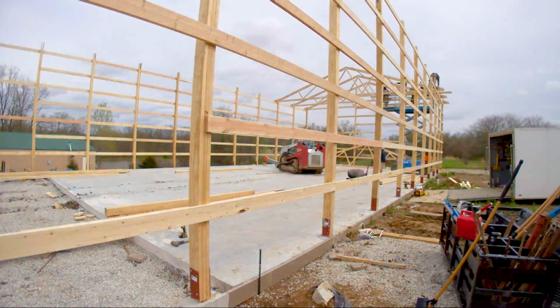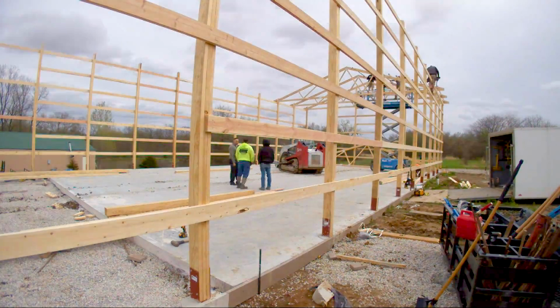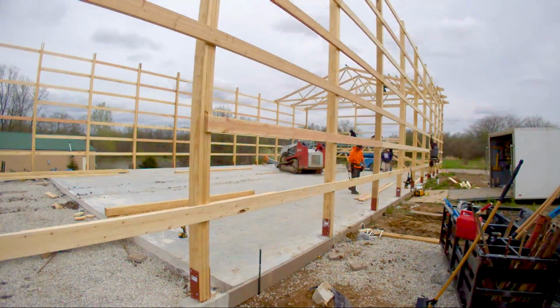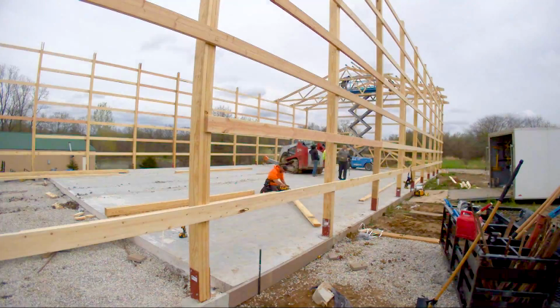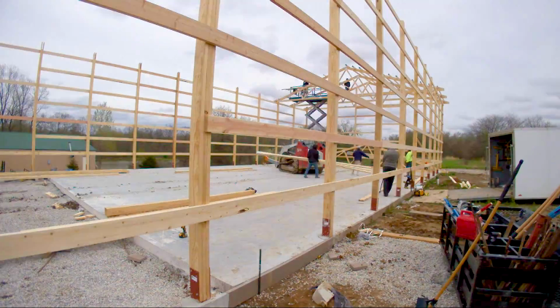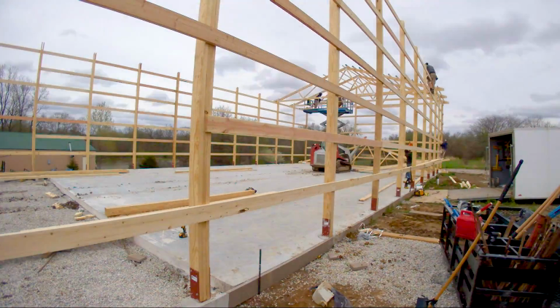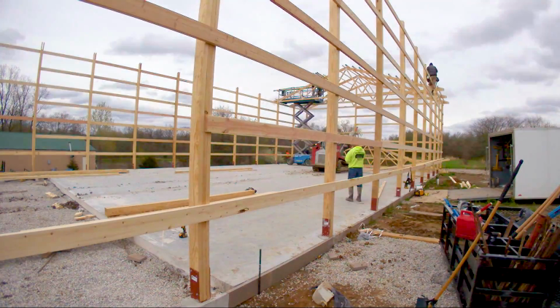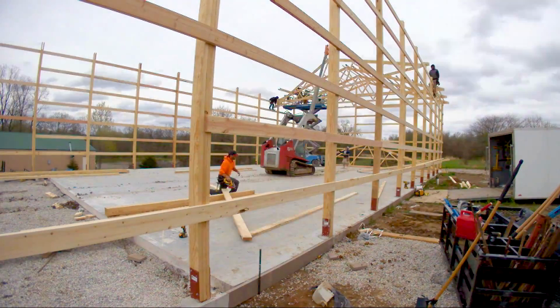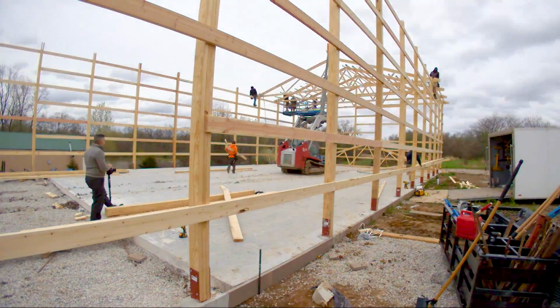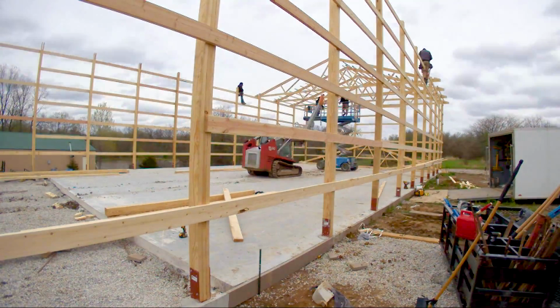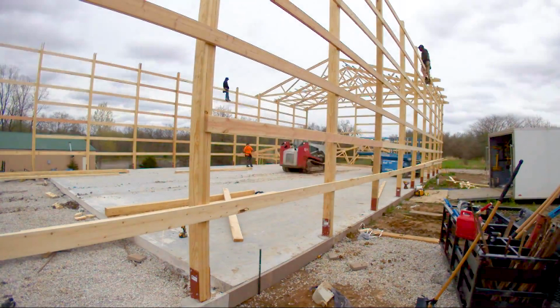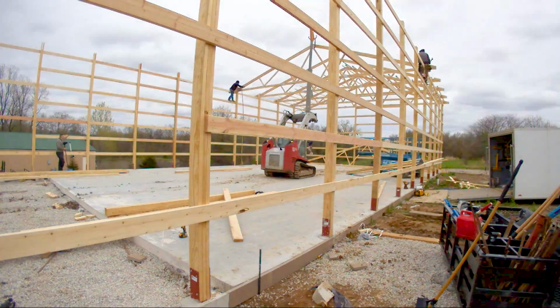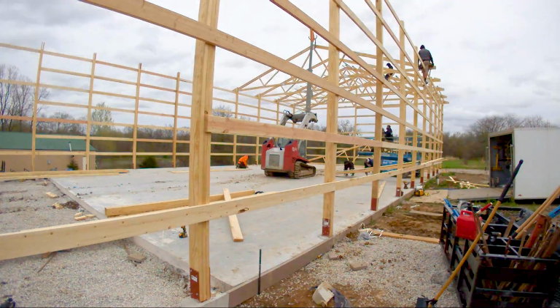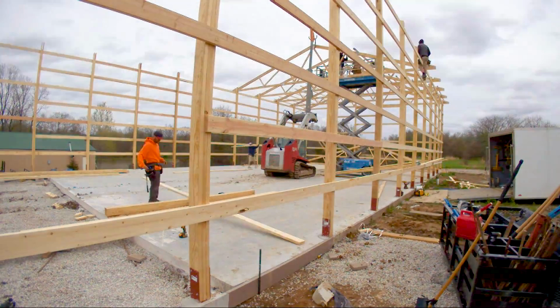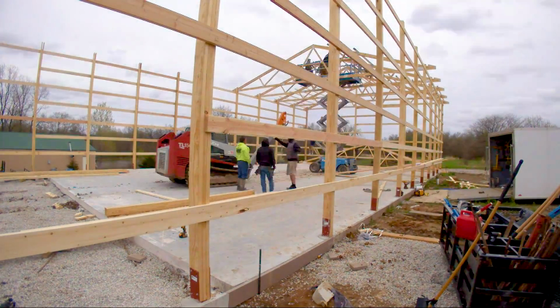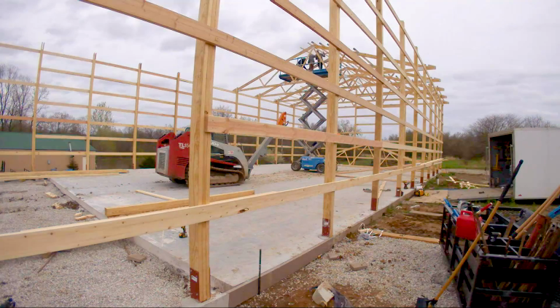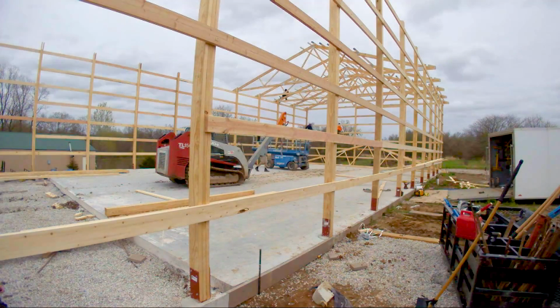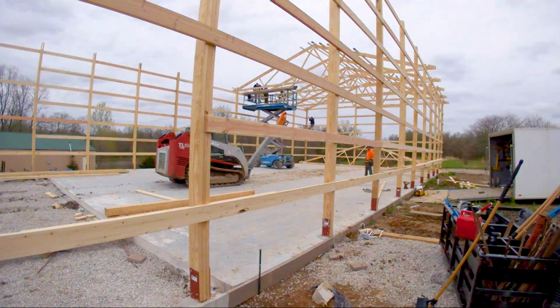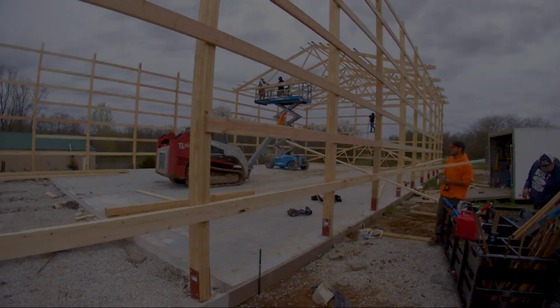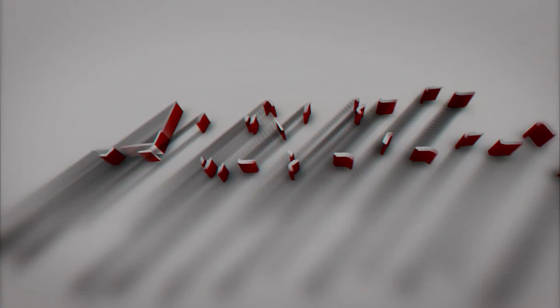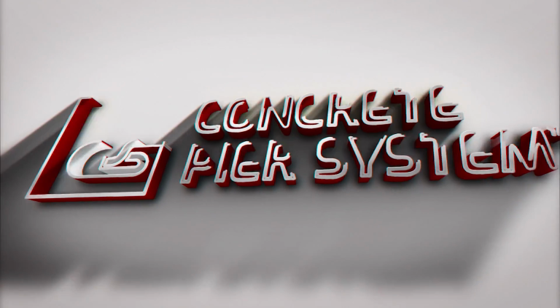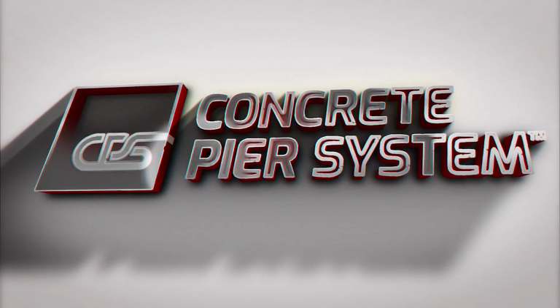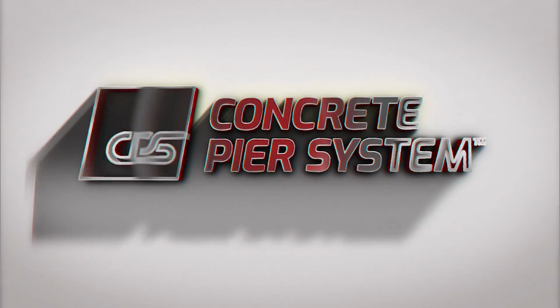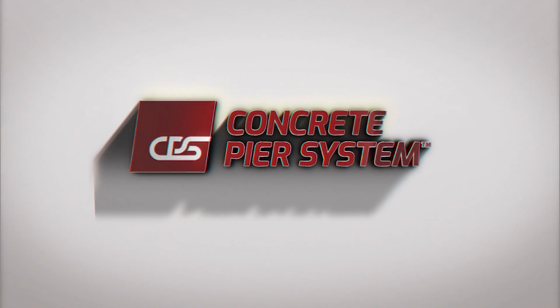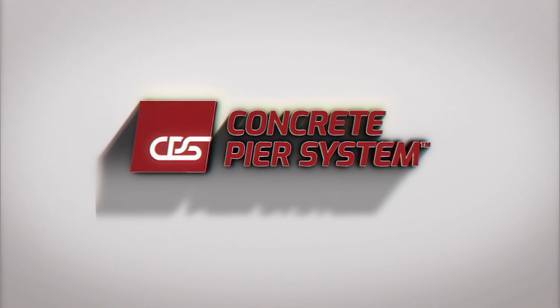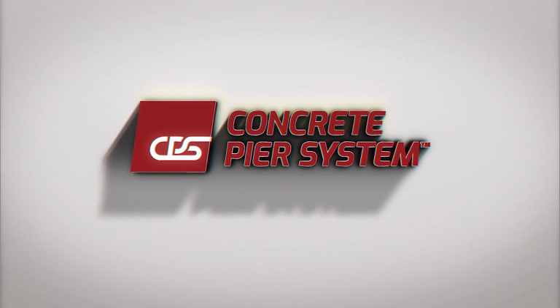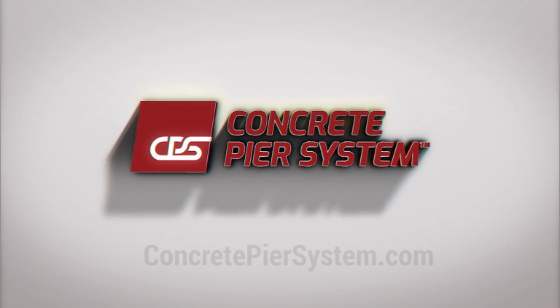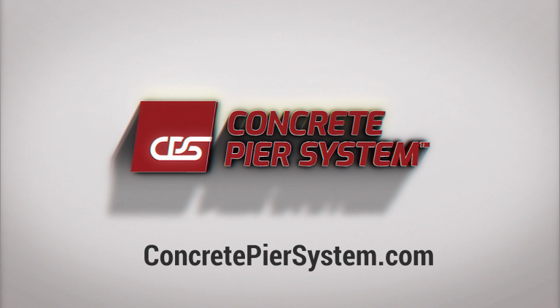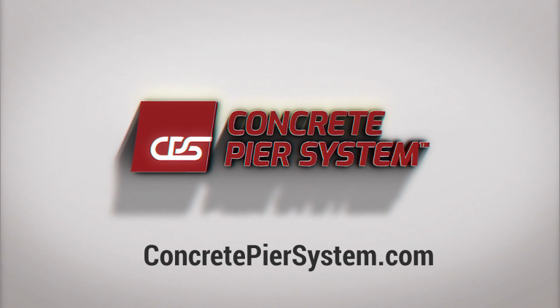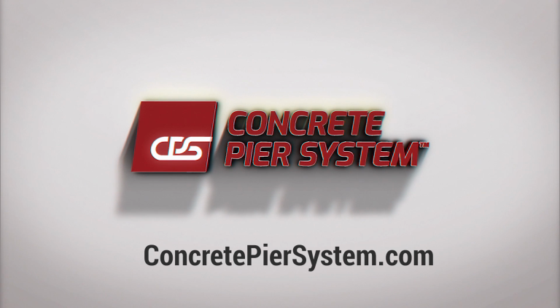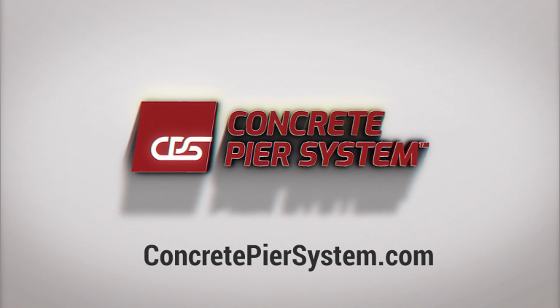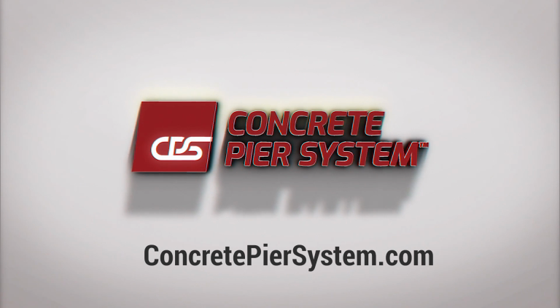We'd love to talk to you and are excited to introduce you to our new CPS post frame construction building system. To learn more about Concrete Pier Systems, check us out at ConcretePierSystems.com or give us a call.